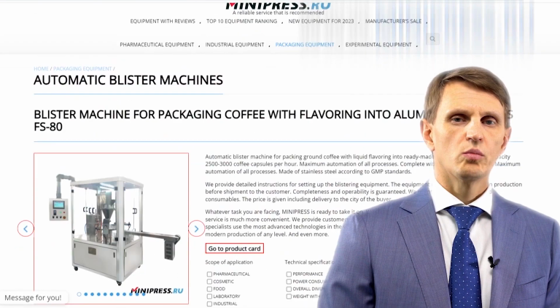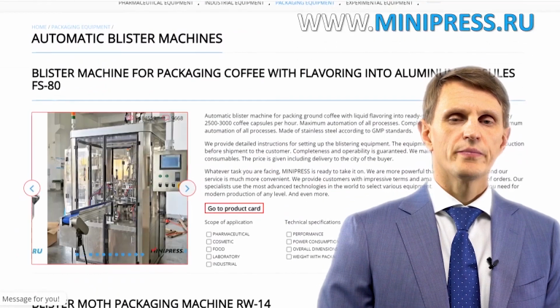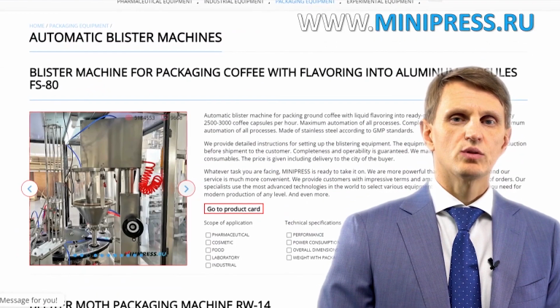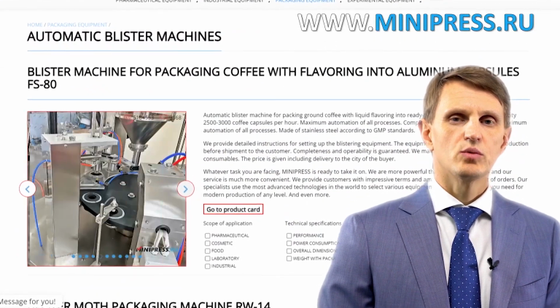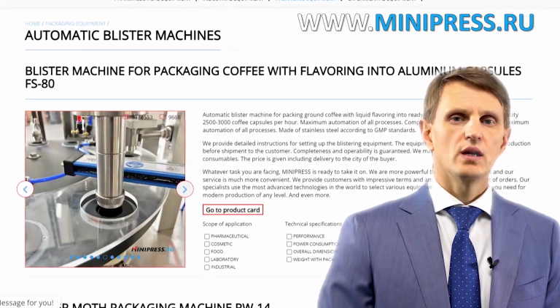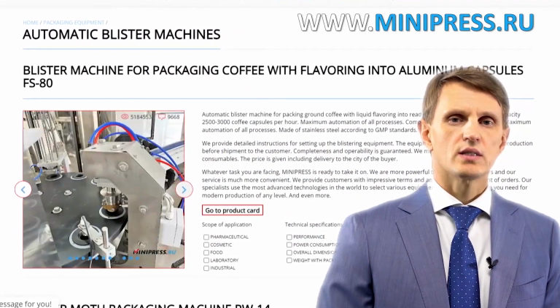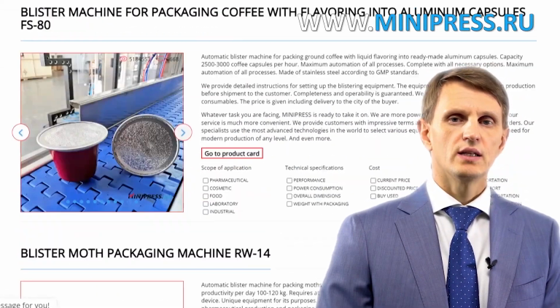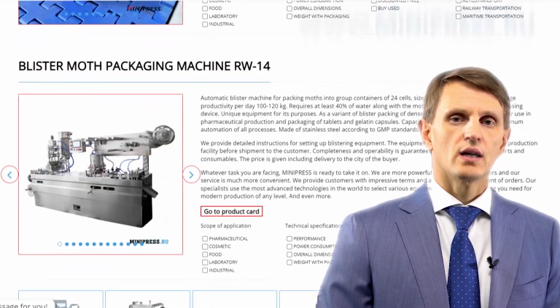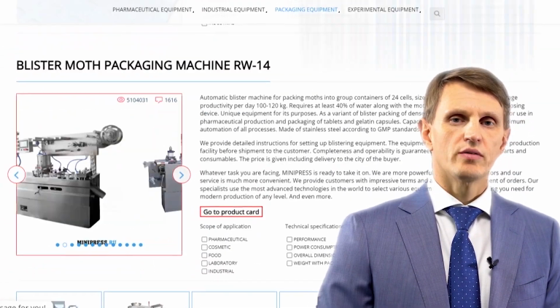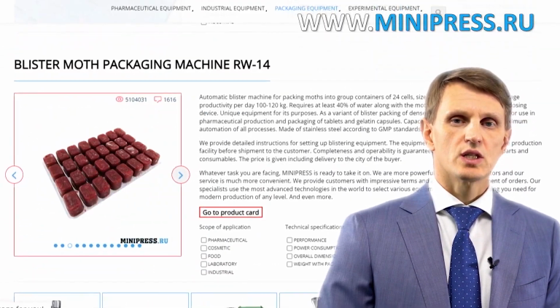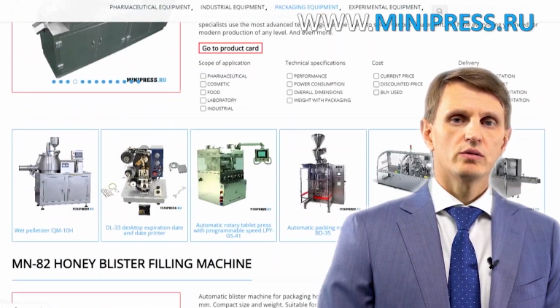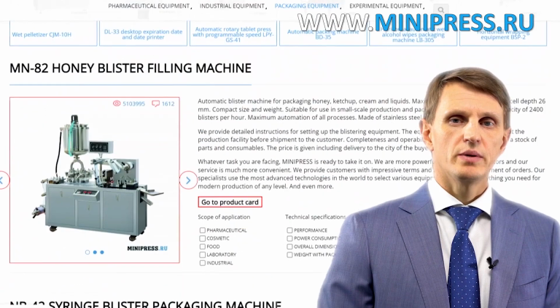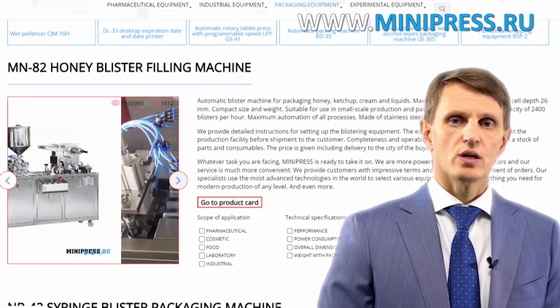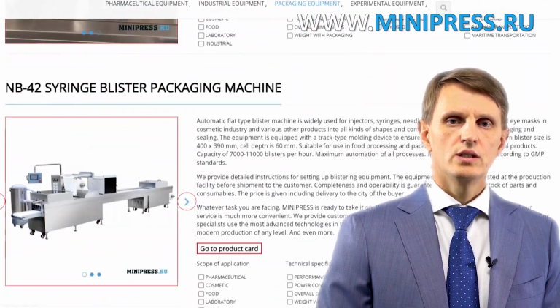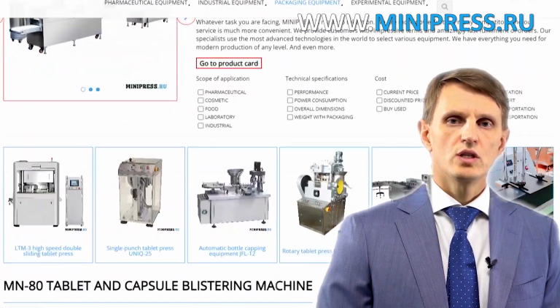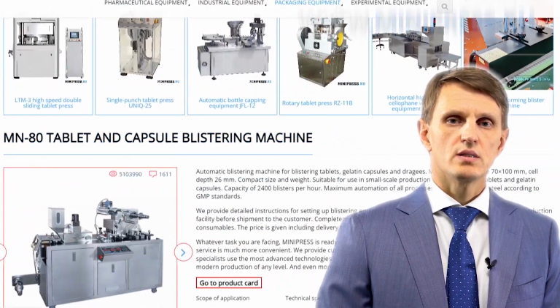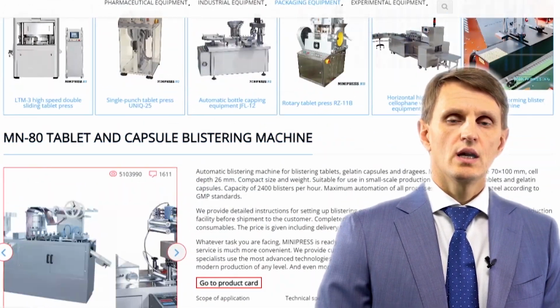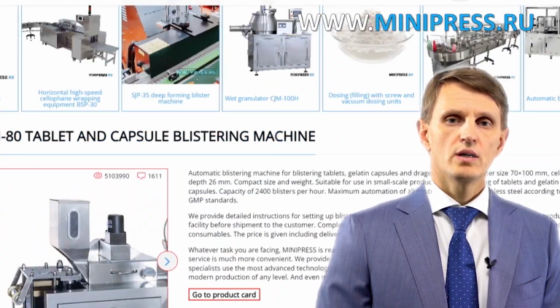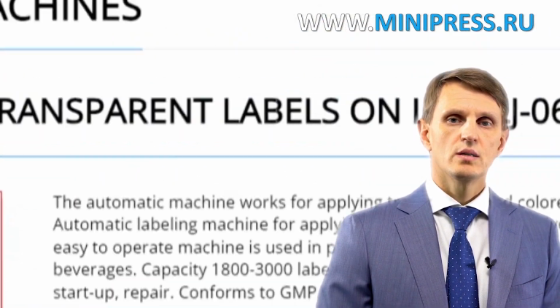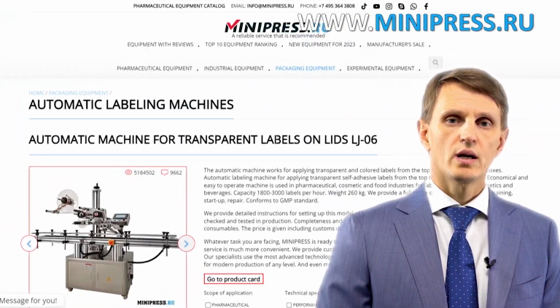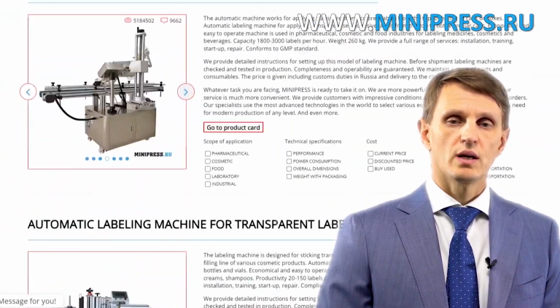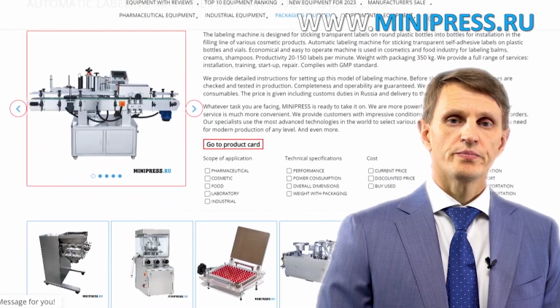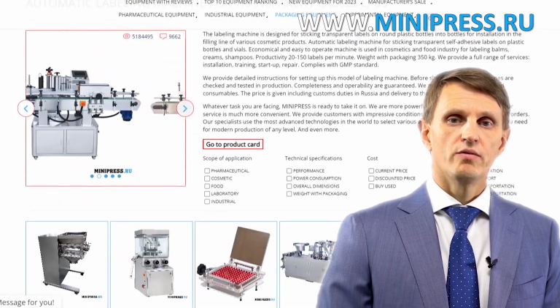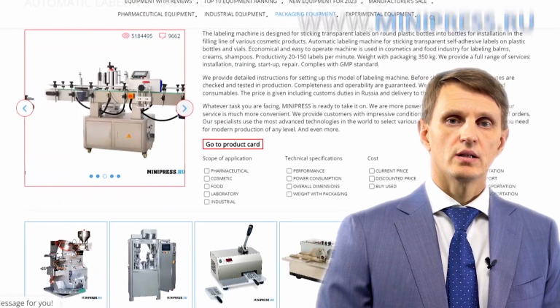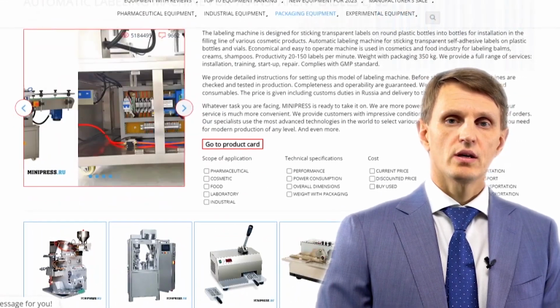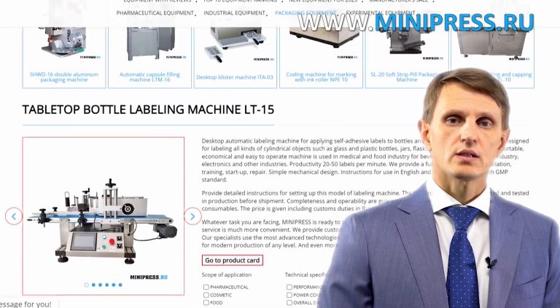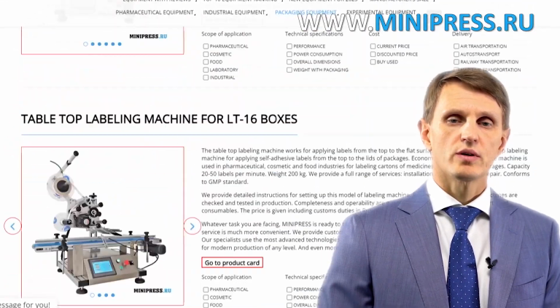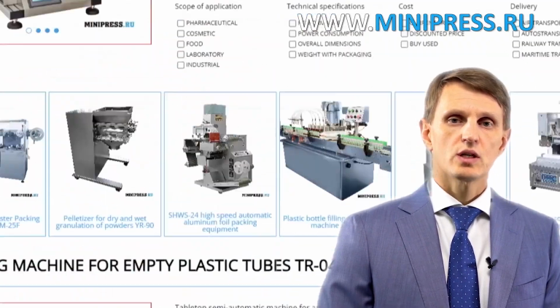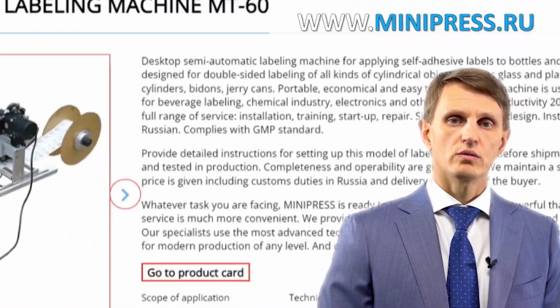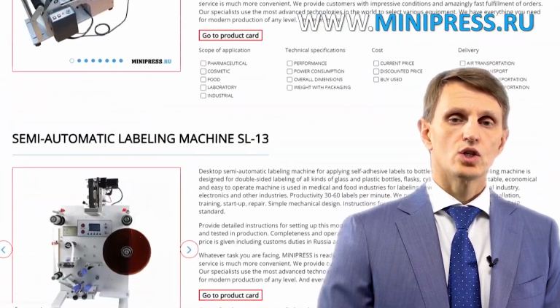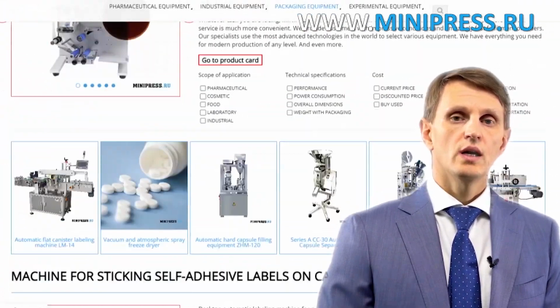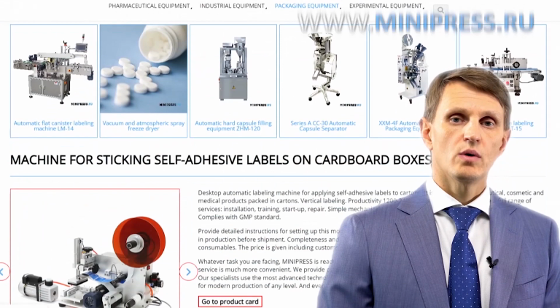My name is Roman Cebulski. I'm the founder and owner of the pharmaceutical equipment catalog Minipress.ru. For the last 17 years, I've been making sure that our clients make the right choice, get everything delivered on time, and have no problems with customs clearance.